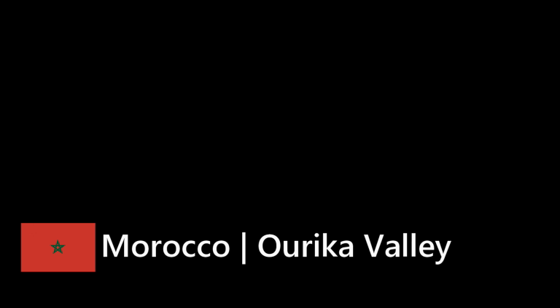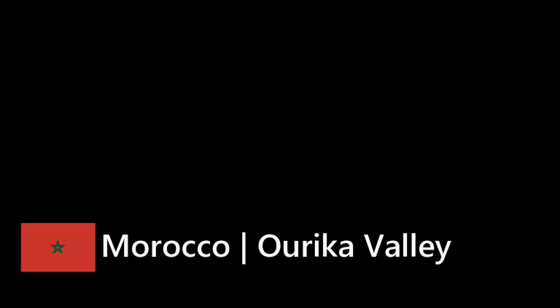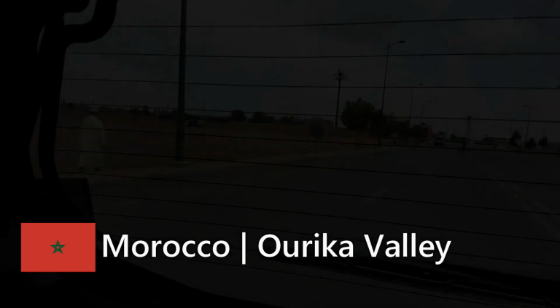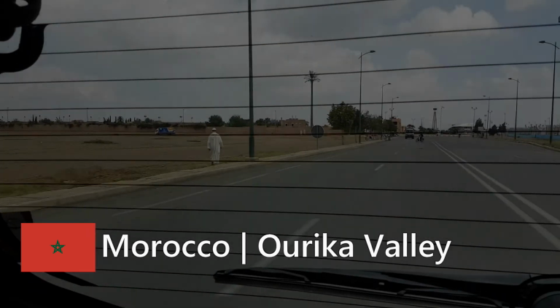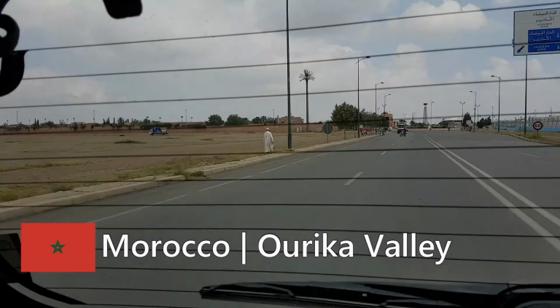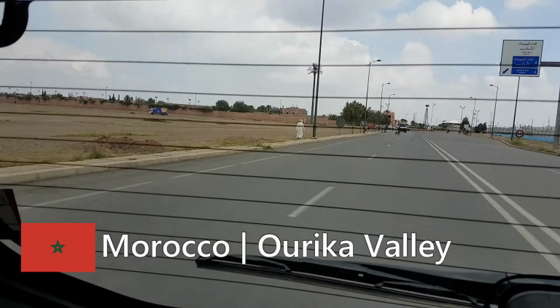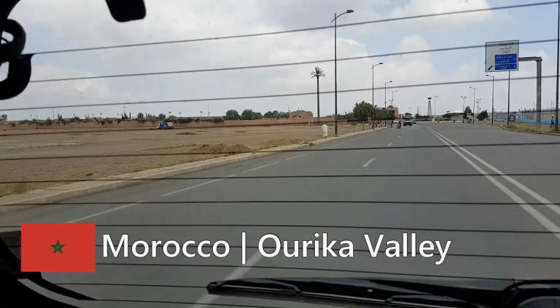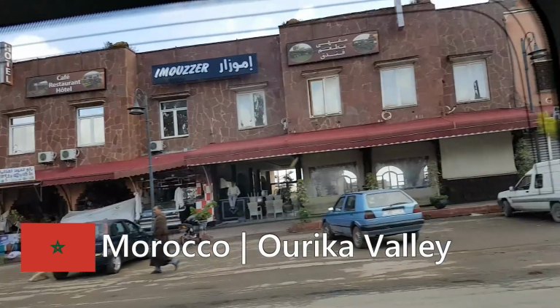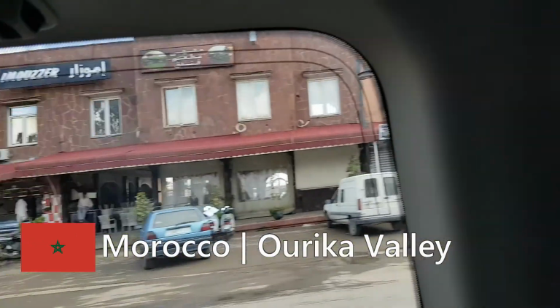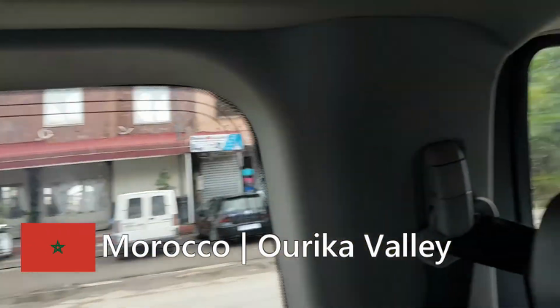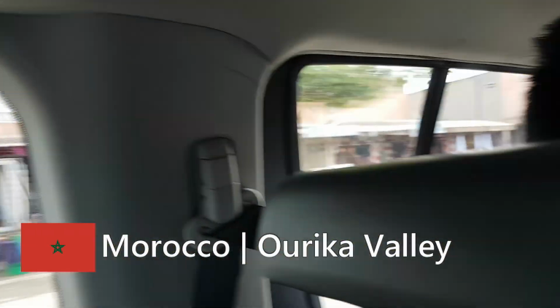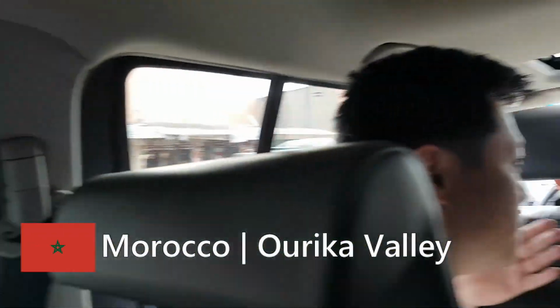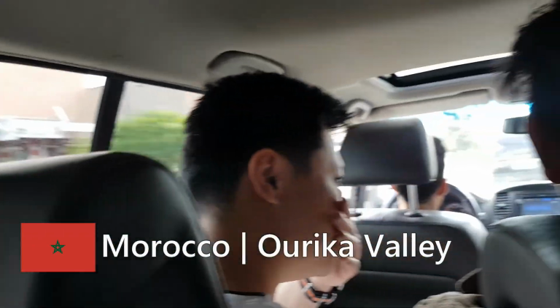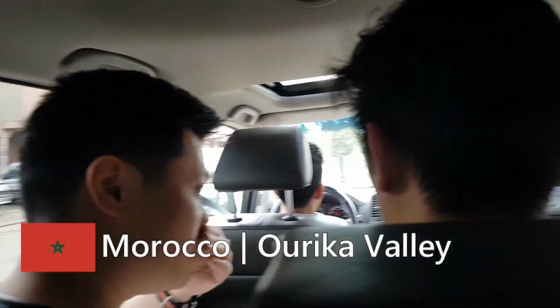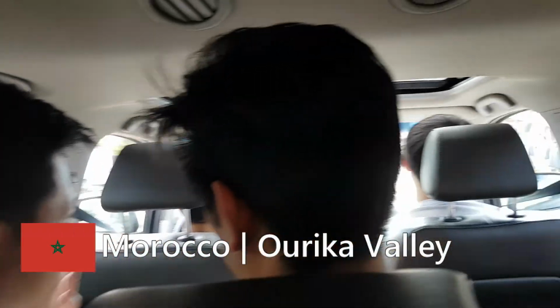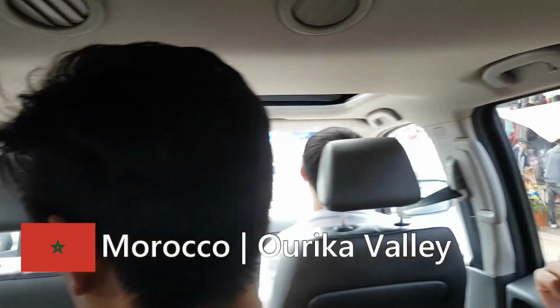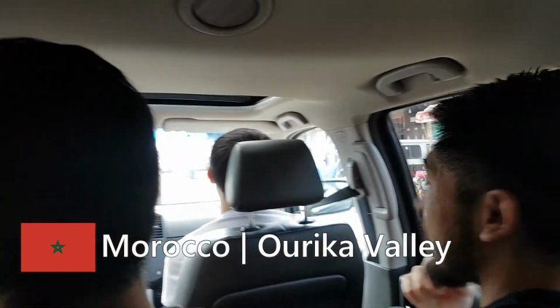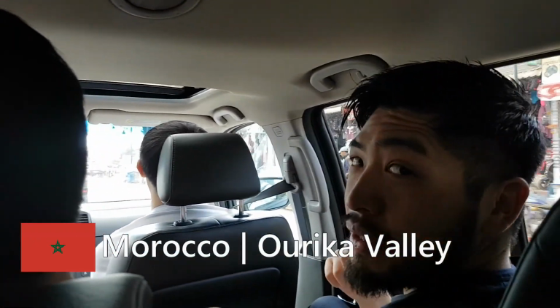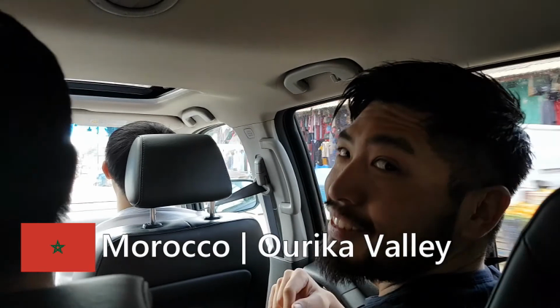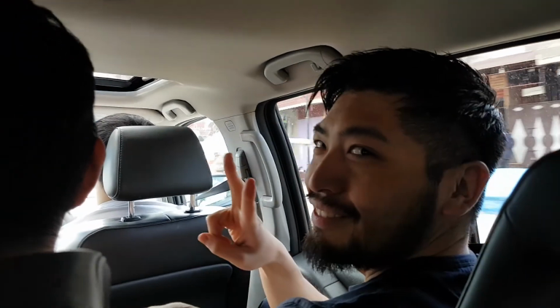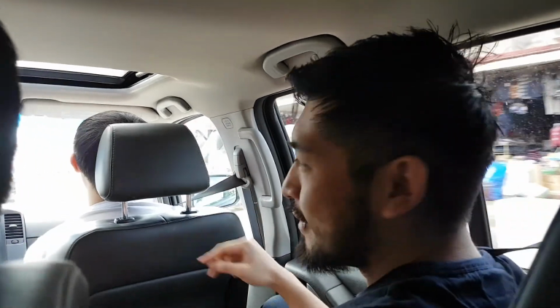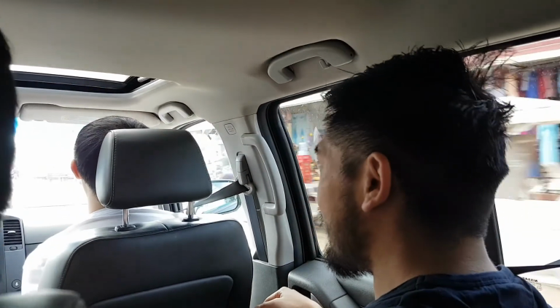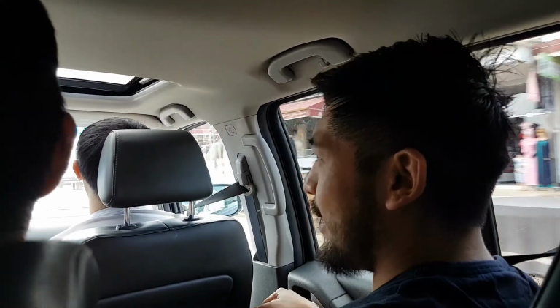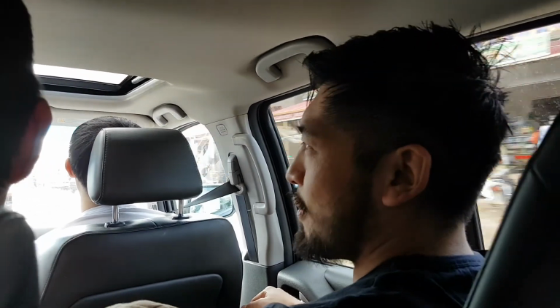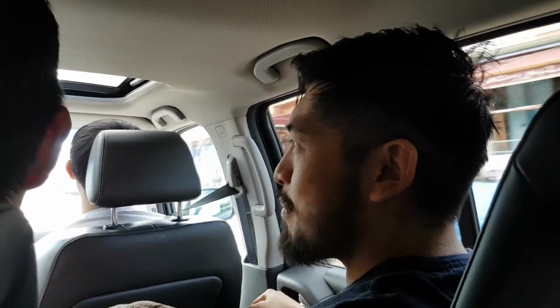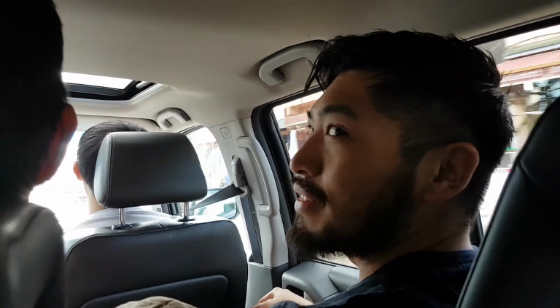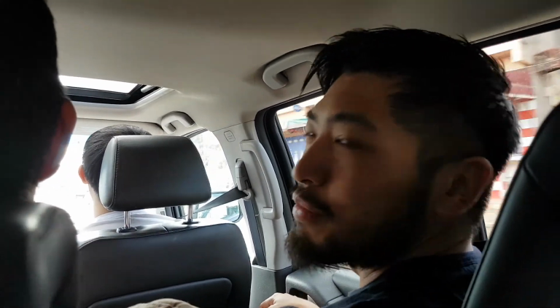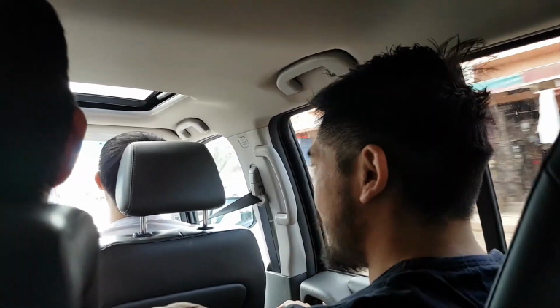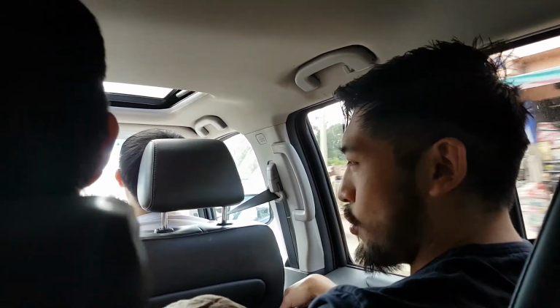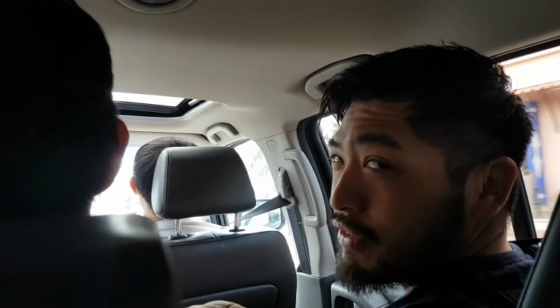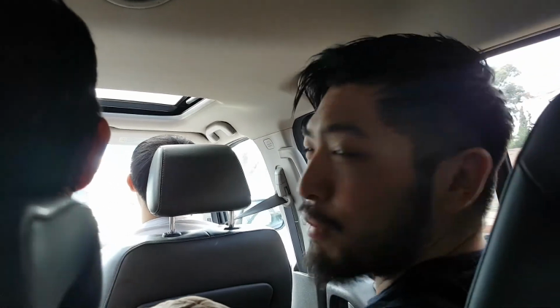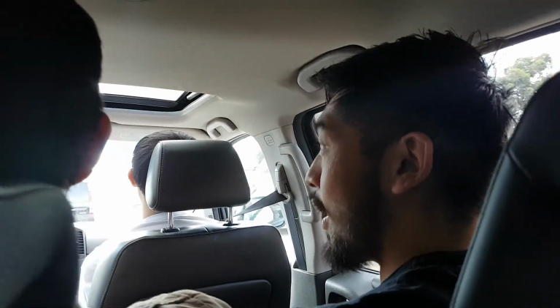Today we're going to escape the hustle of Marrakesh. We're going up to Orica Valley, which is about an hour and a half away. We're going to some mountain with waterfalls and we're going to do a hike.